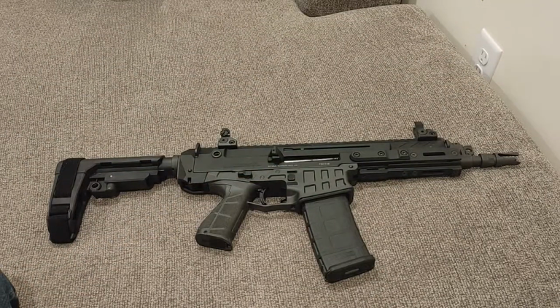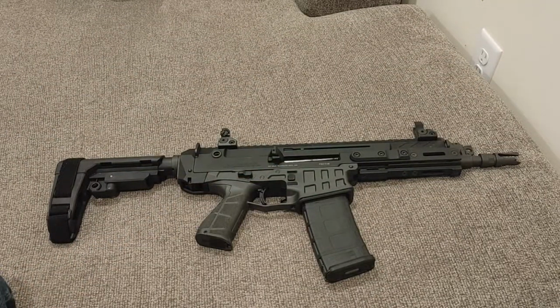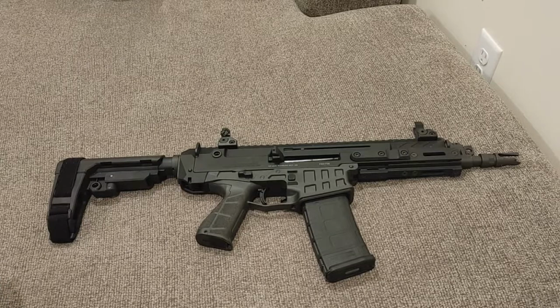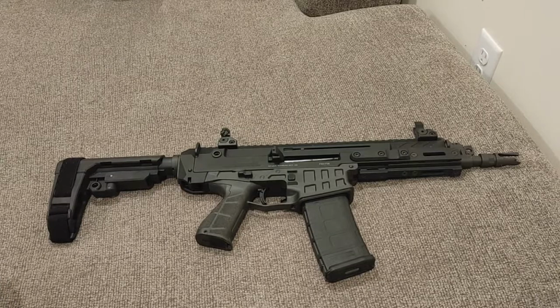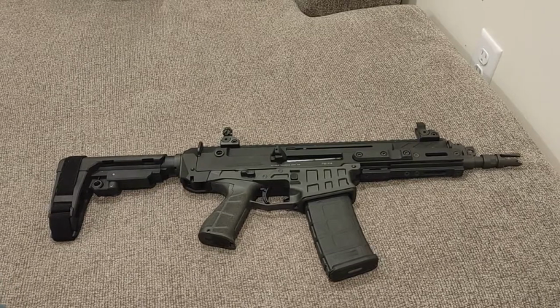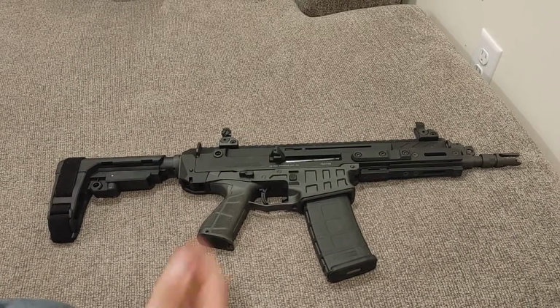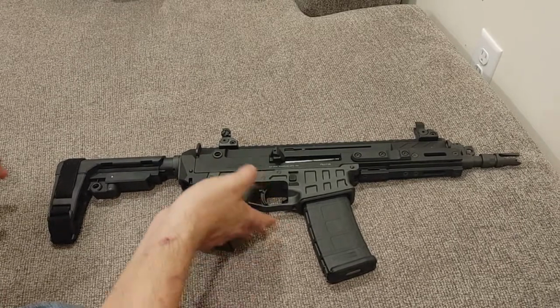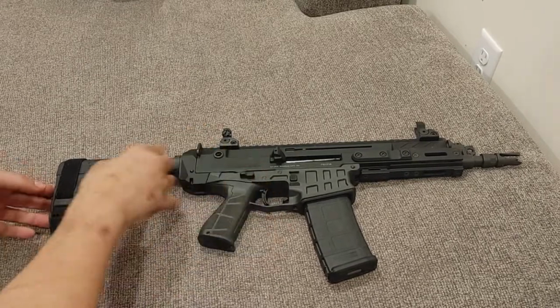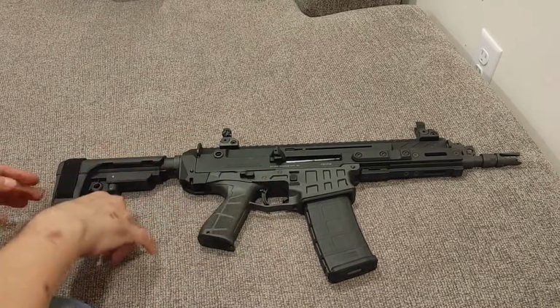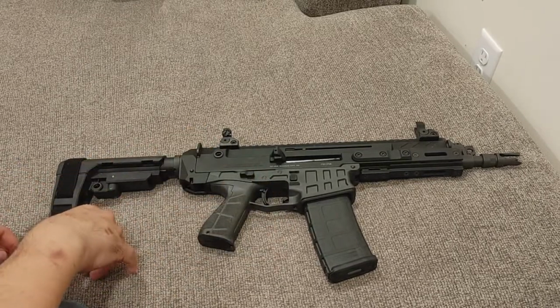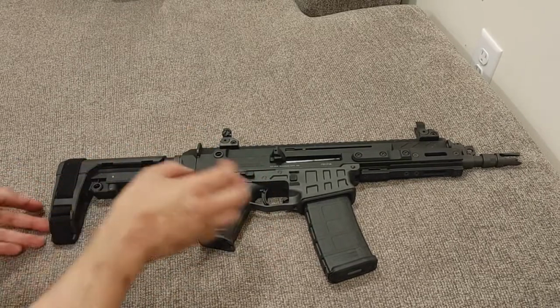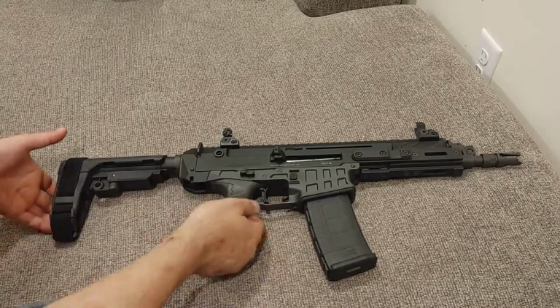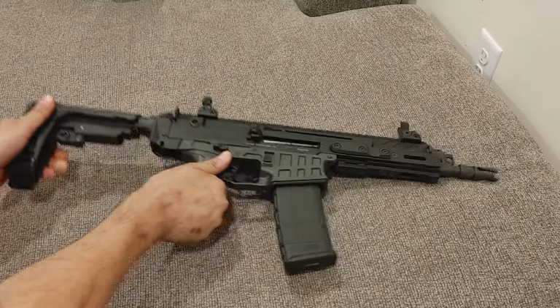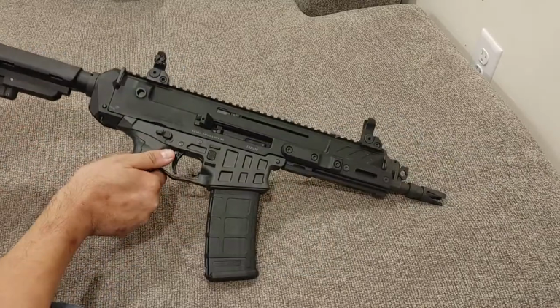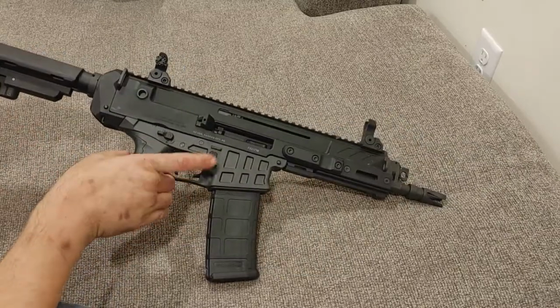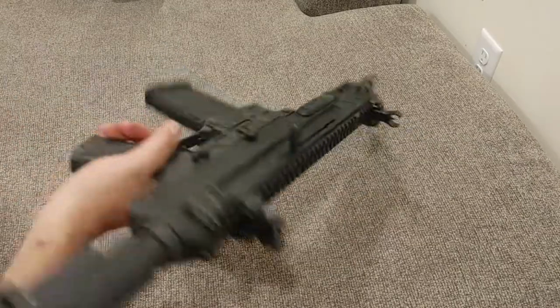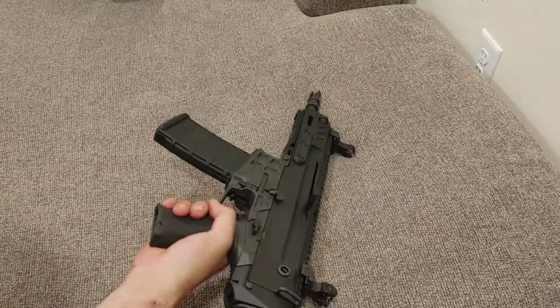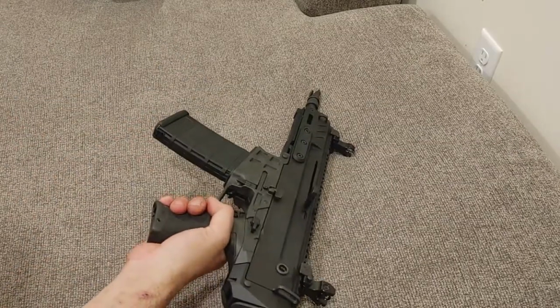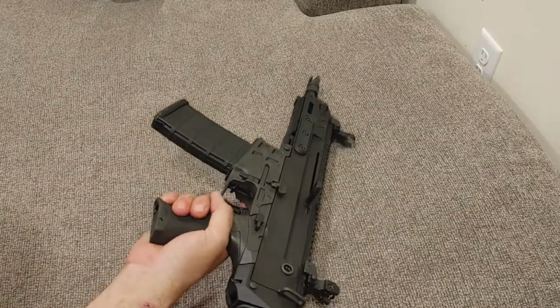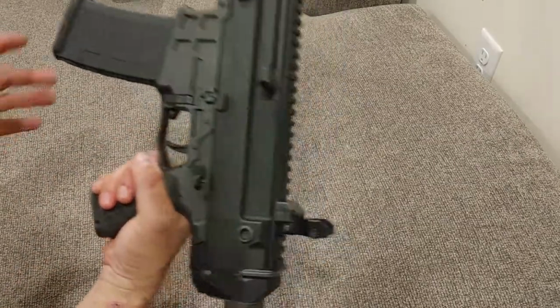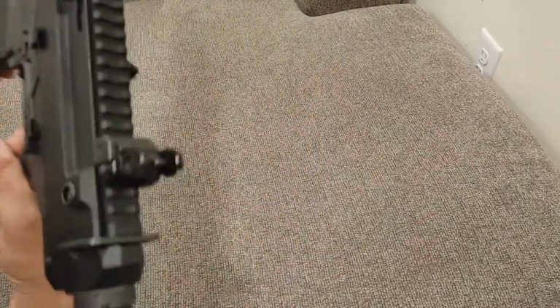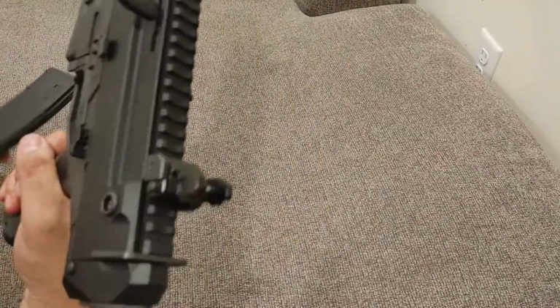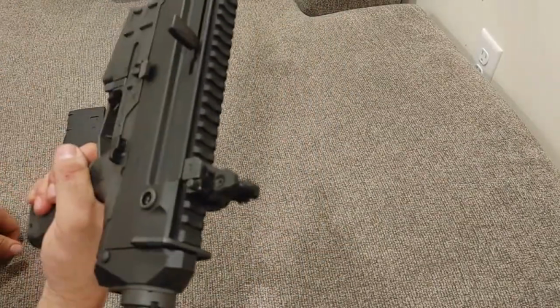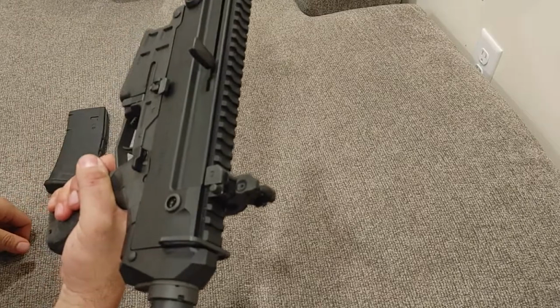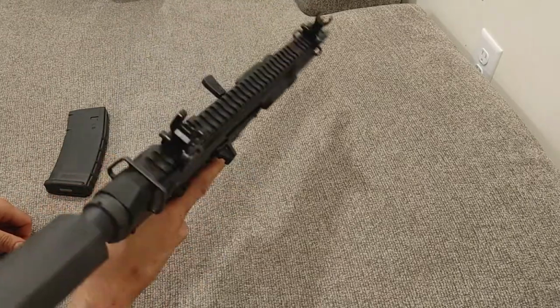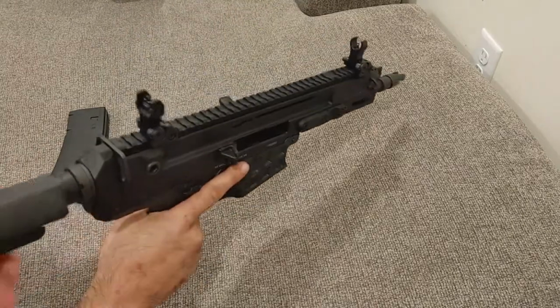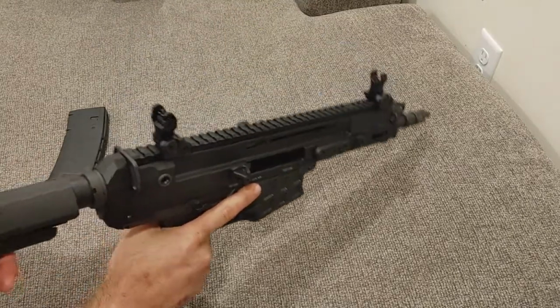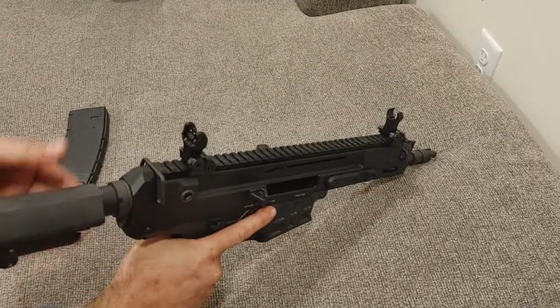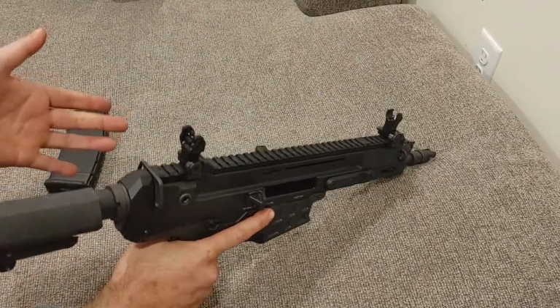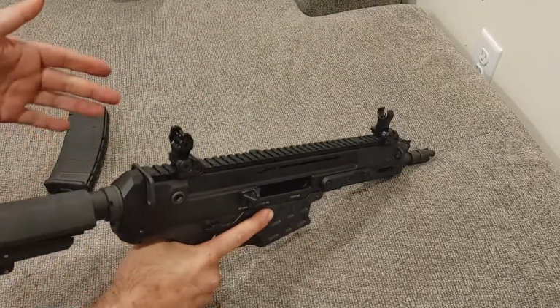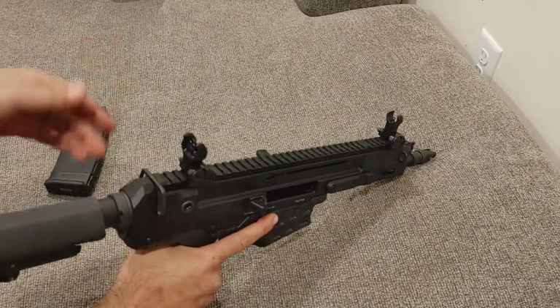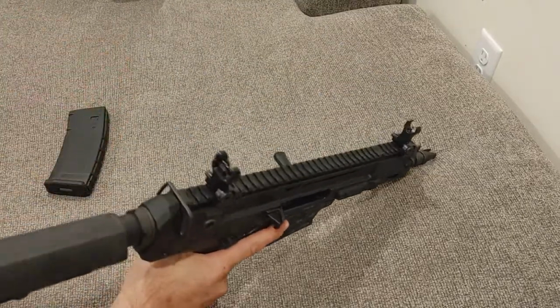It's a big-ass pistol. This is the CZ — or CZ, depending on where you live — Bren 2 5.56 pistol. It's stretching the word pistol, but it's just like my AR pistols and all that good stuff.